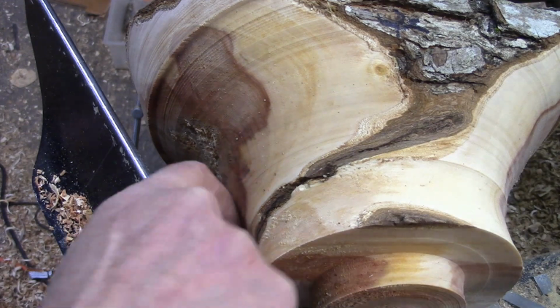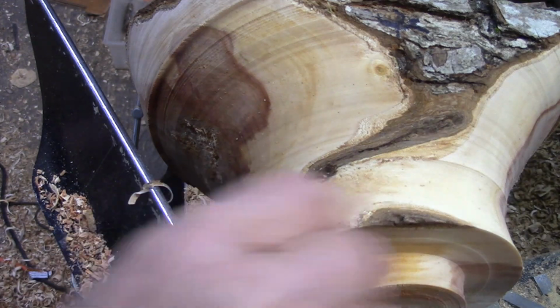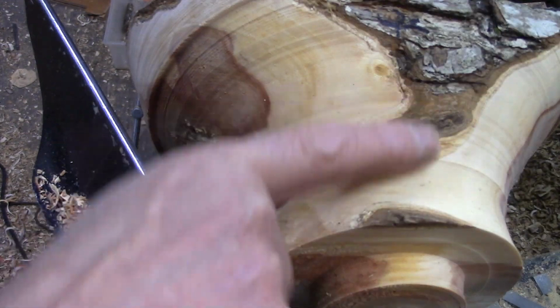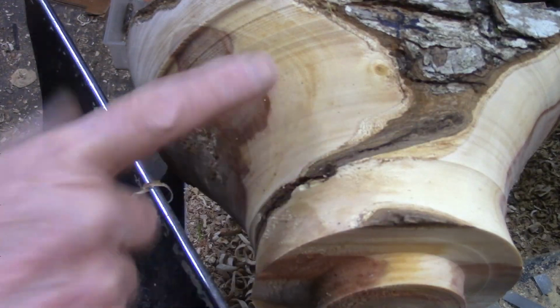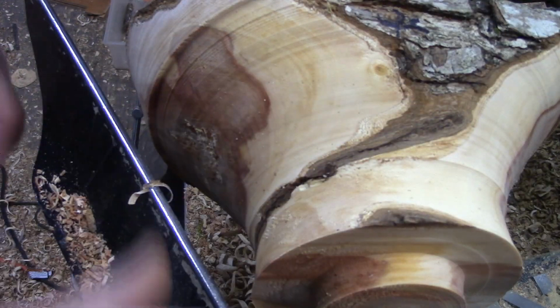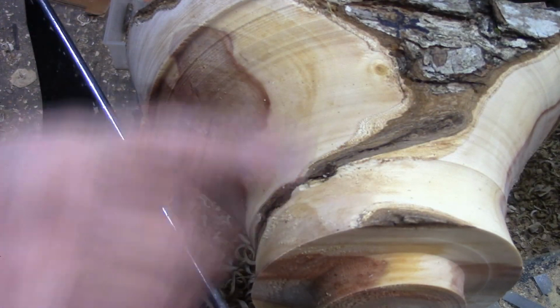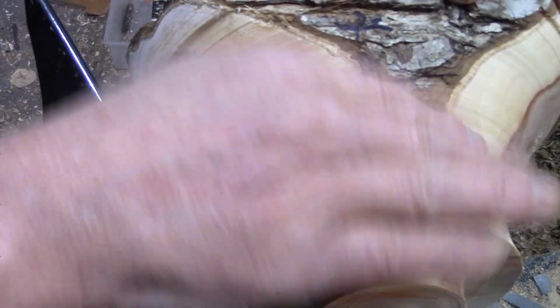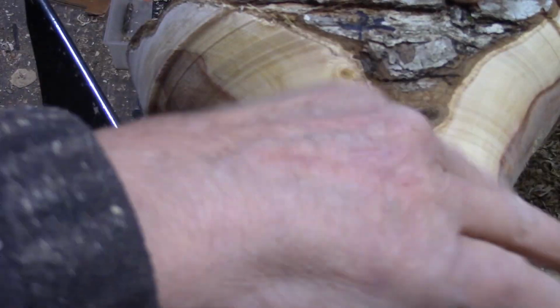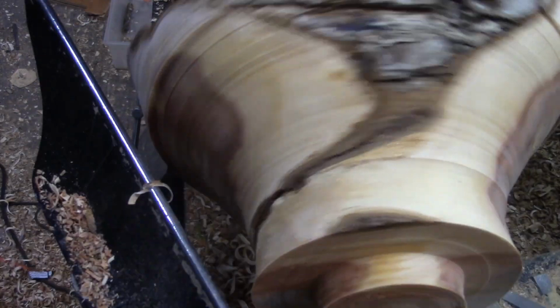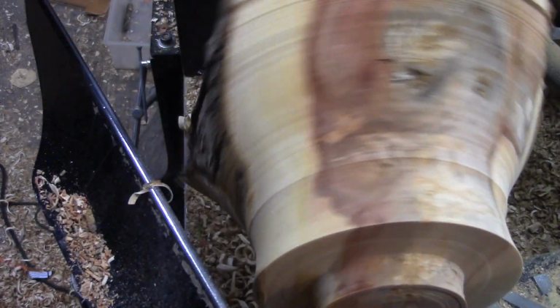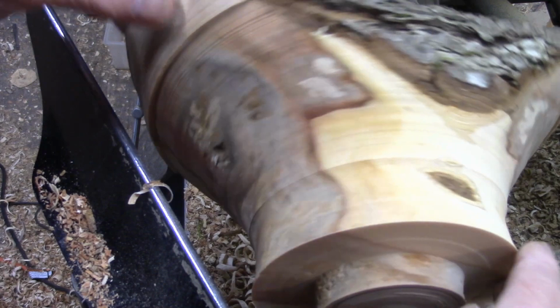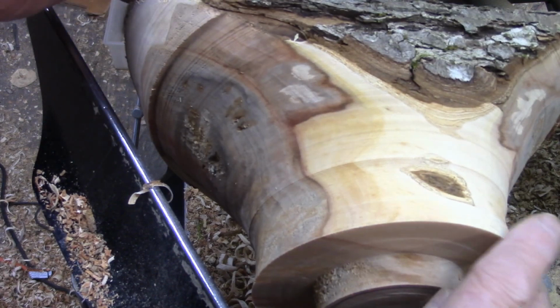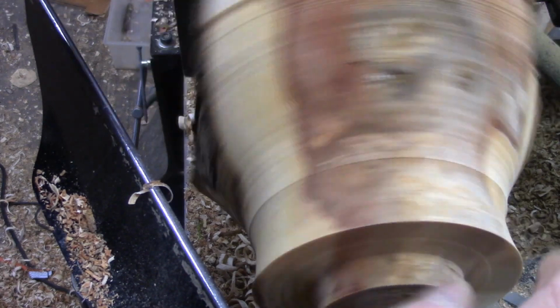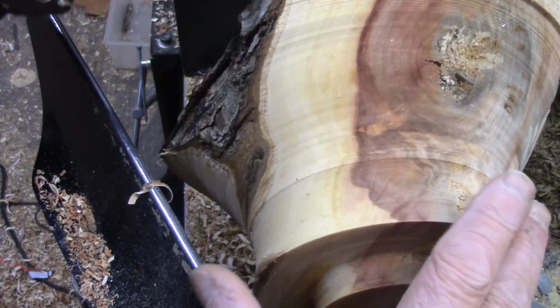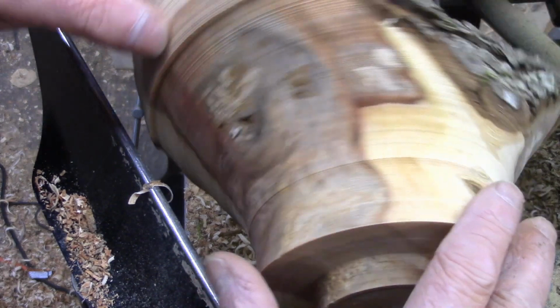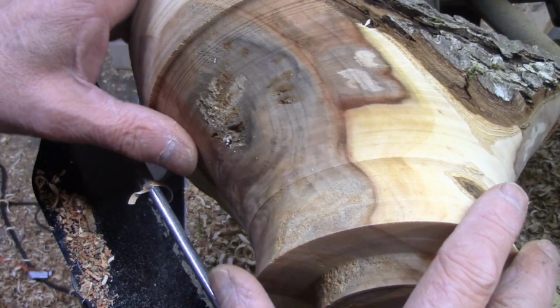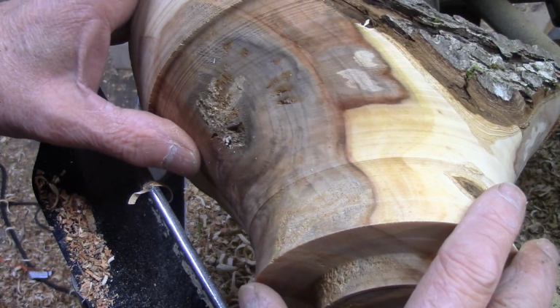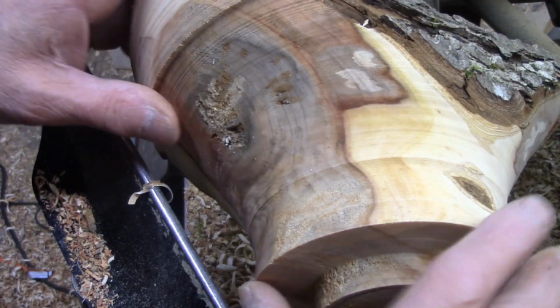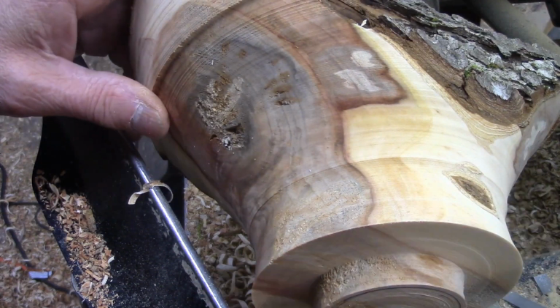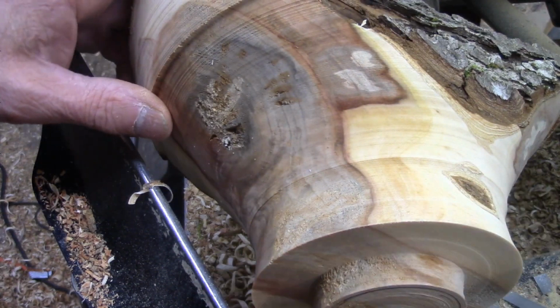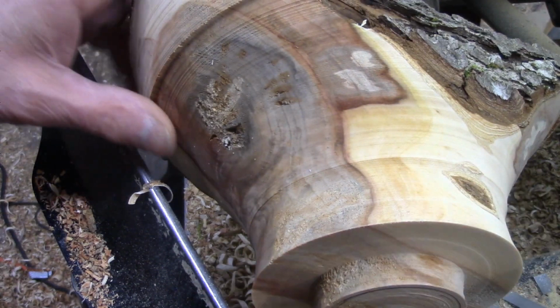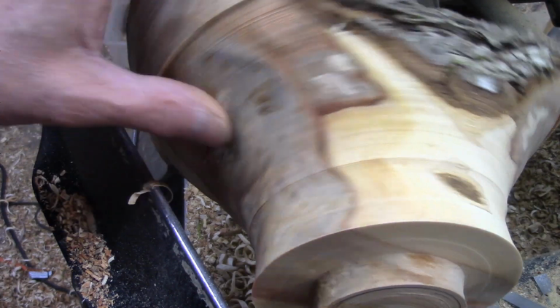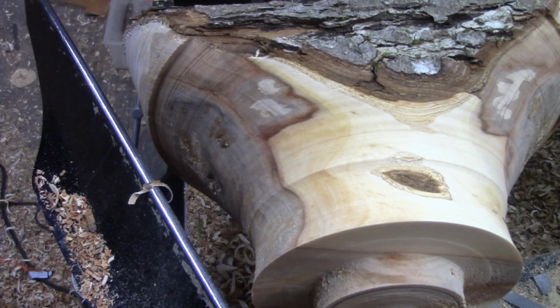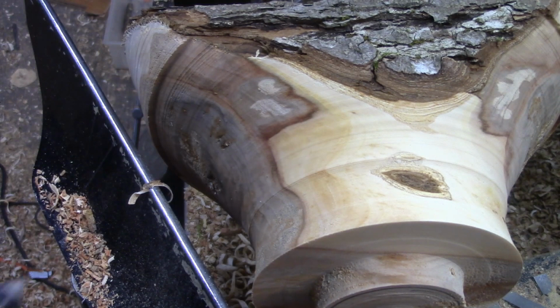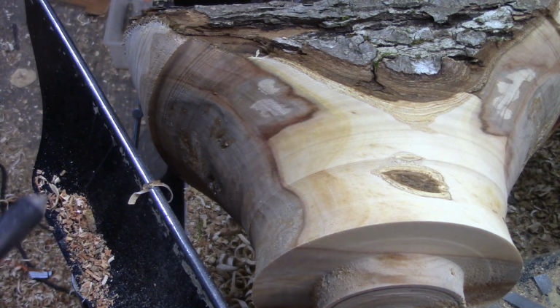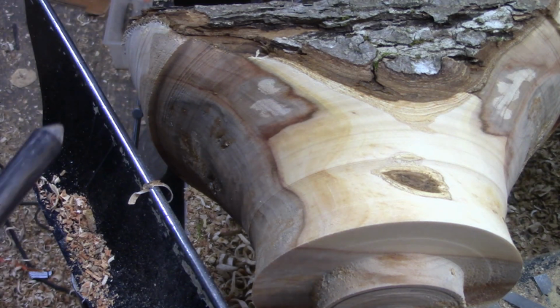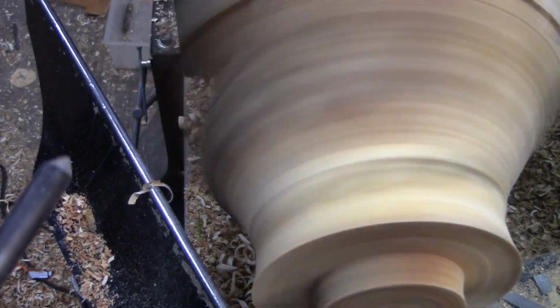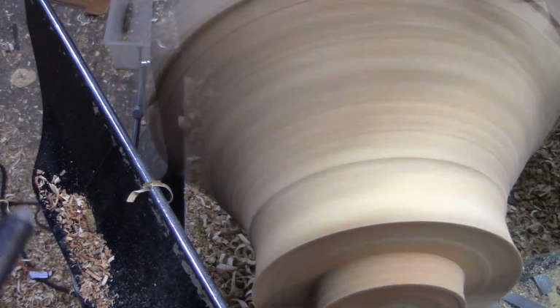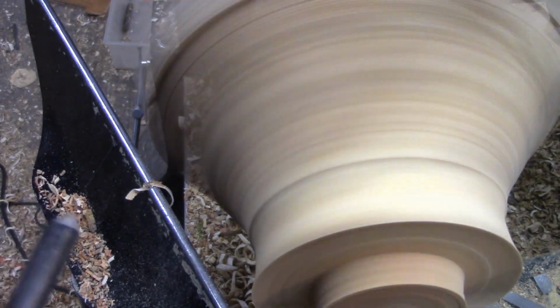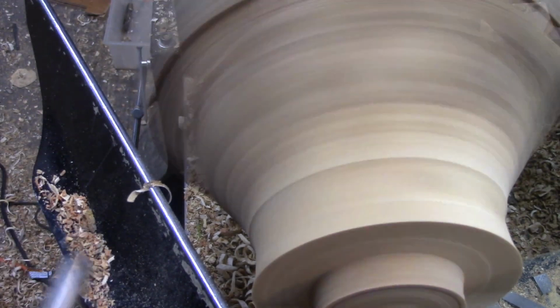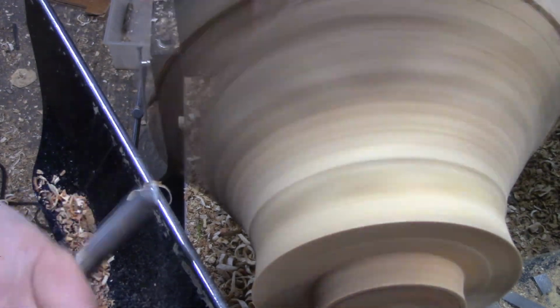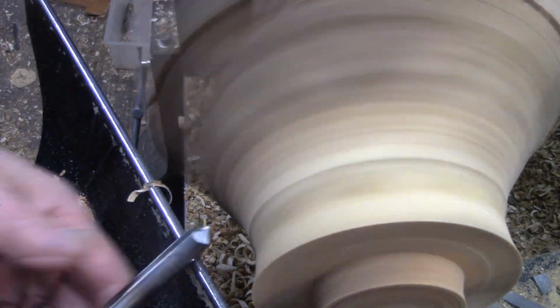It just happened to be — I haven't cleaned this up, but it flares out that way and I might even leave that. I'm going to do a little clean-up cutting here, see what that looks like.